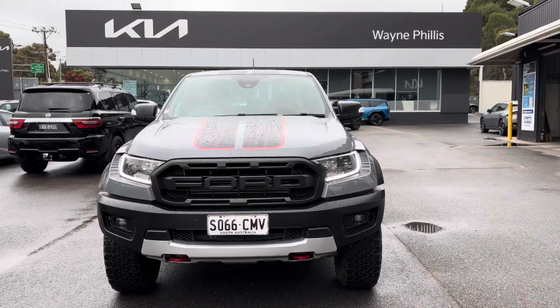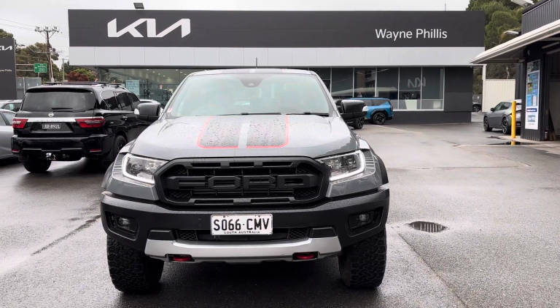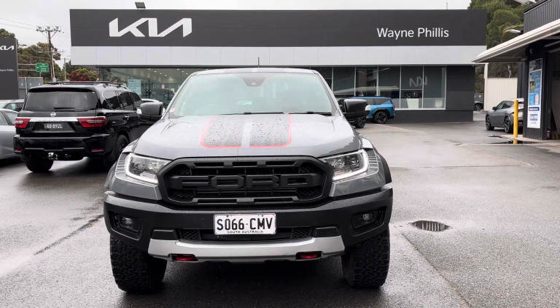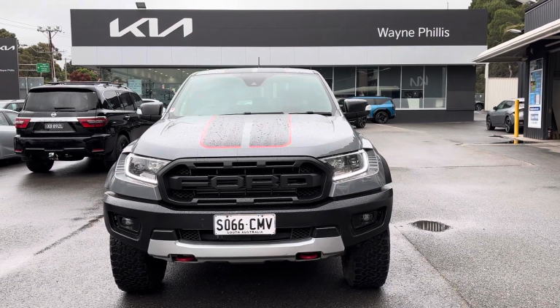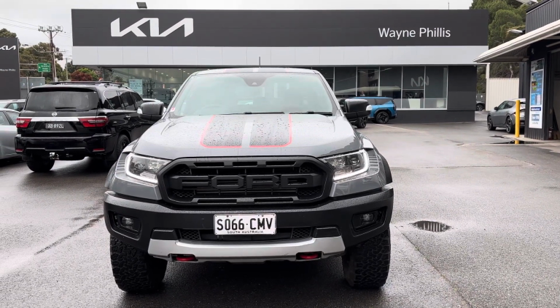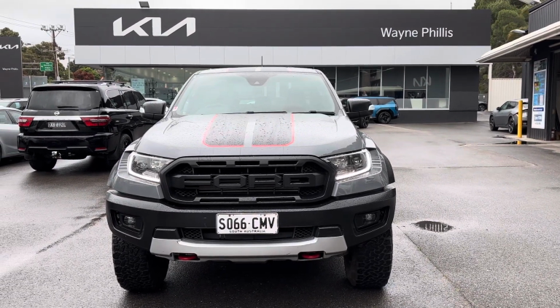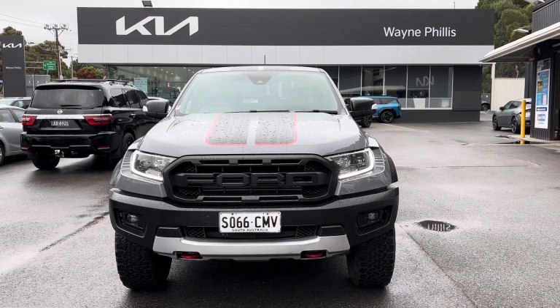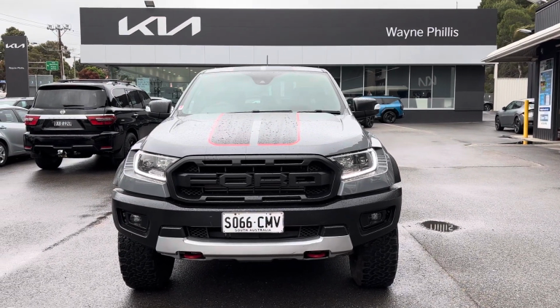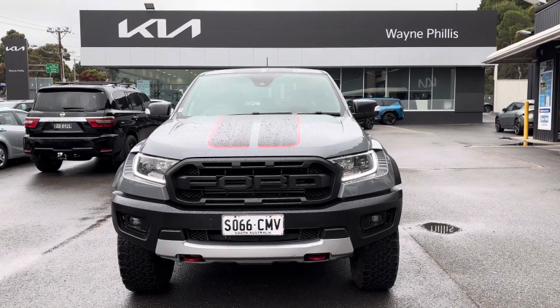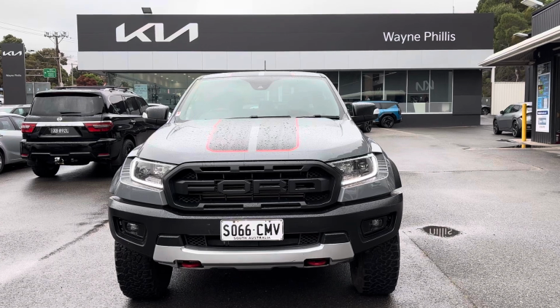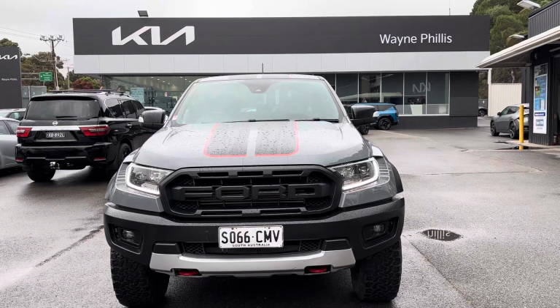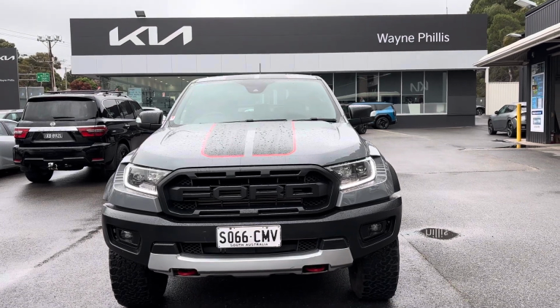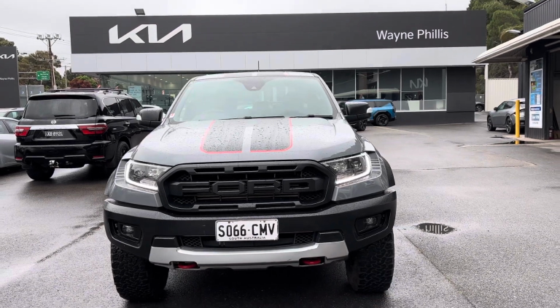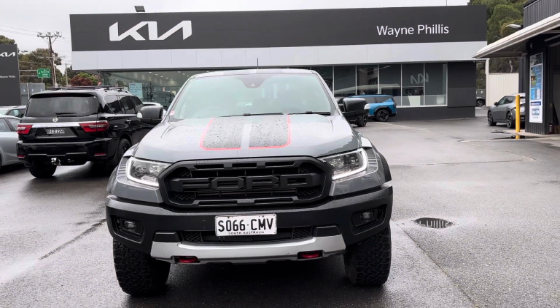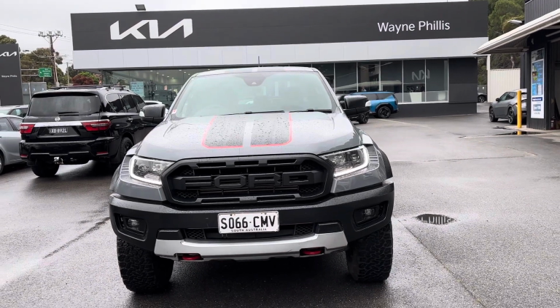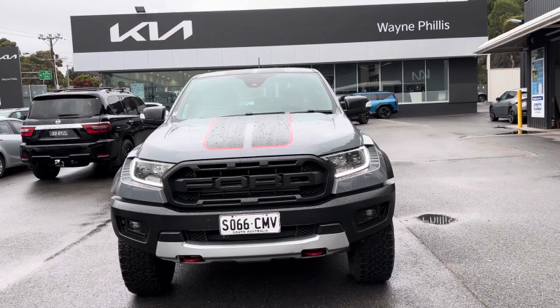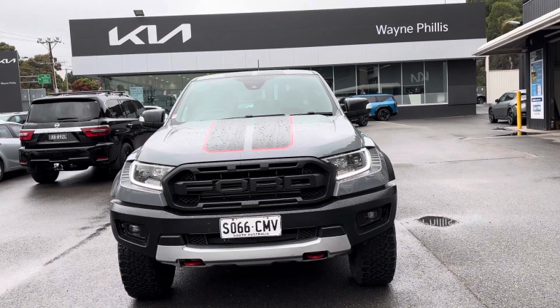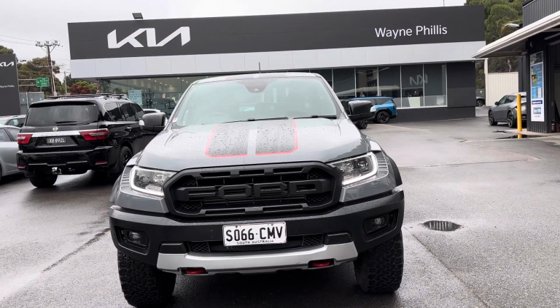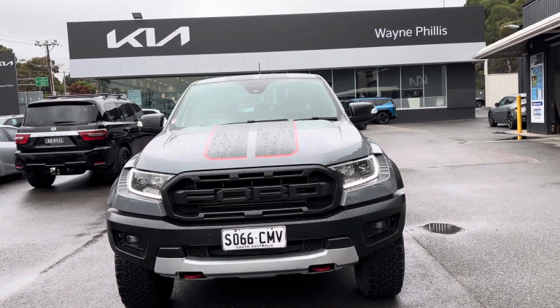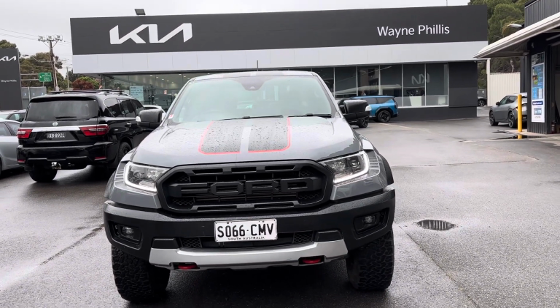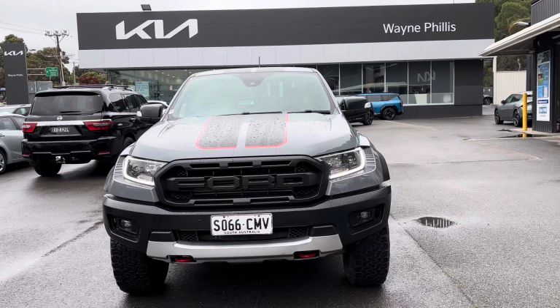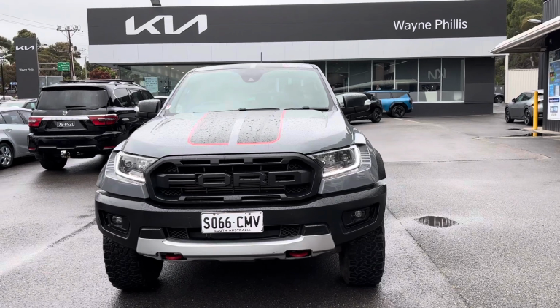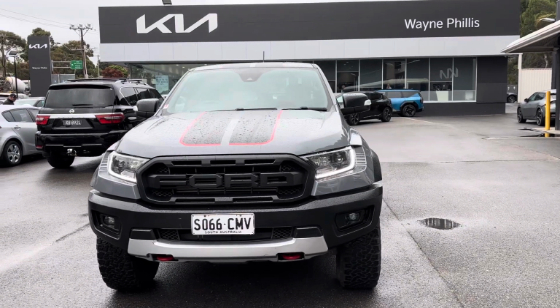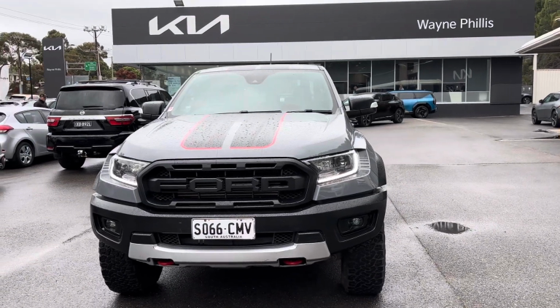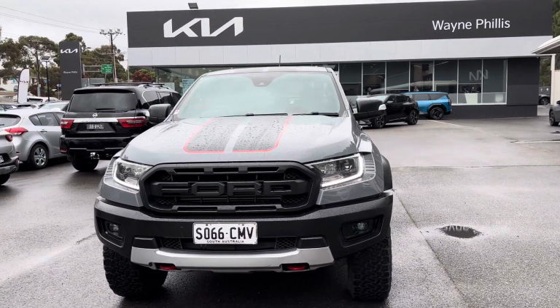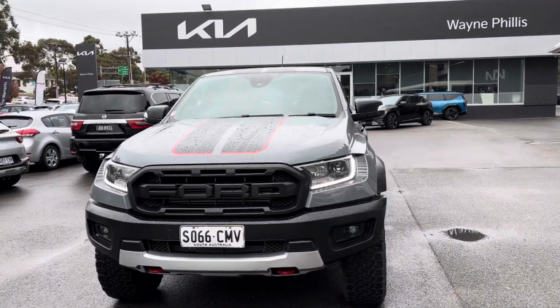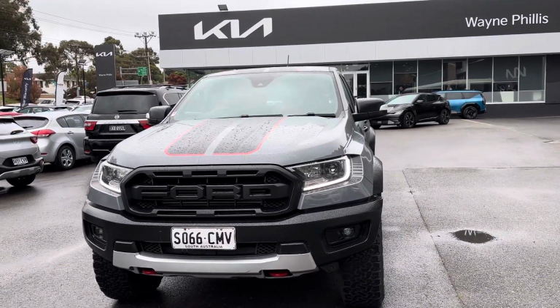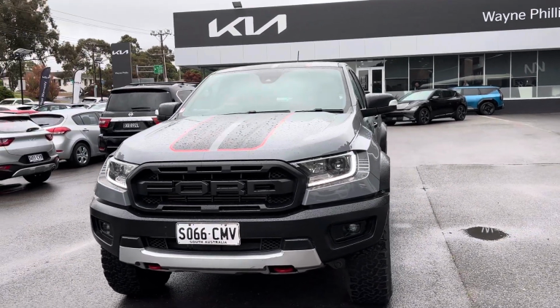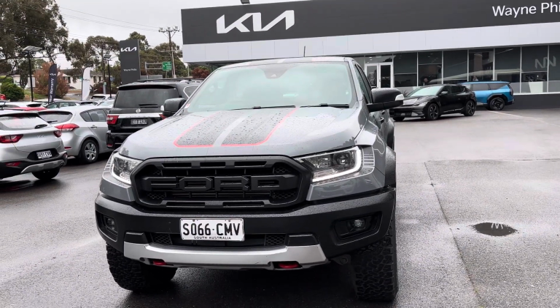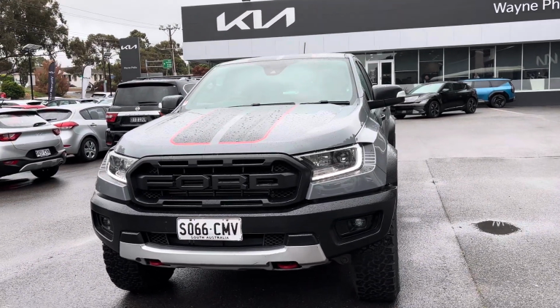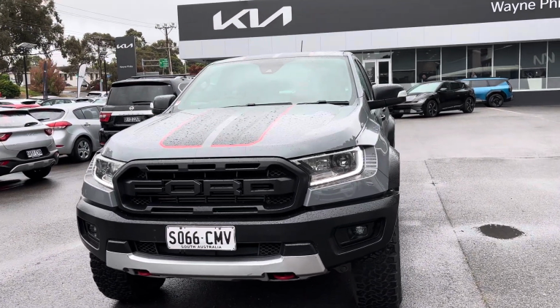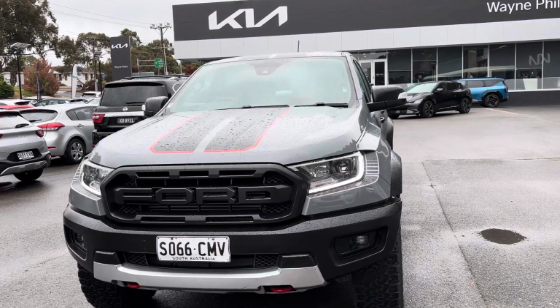Hi Noah, Ryan here from Waynefield, it's Kia Rinella. Thank you for inquiring on our 21-plated Ford Raptor X in the lovely grey colour. As requested, I just wanted to send through a walk-around video of the inside and outside of the car.